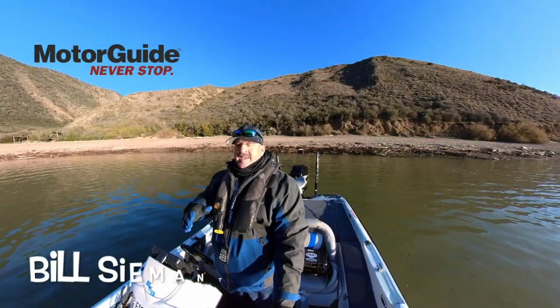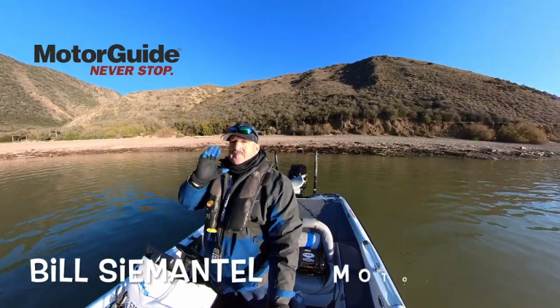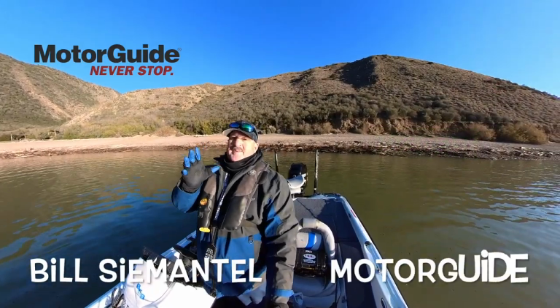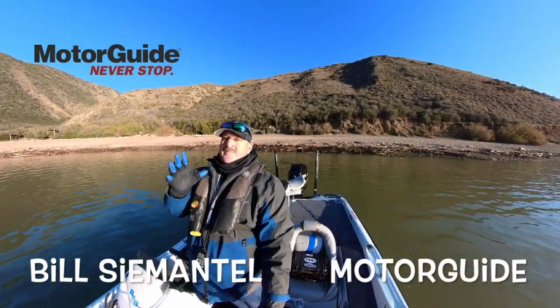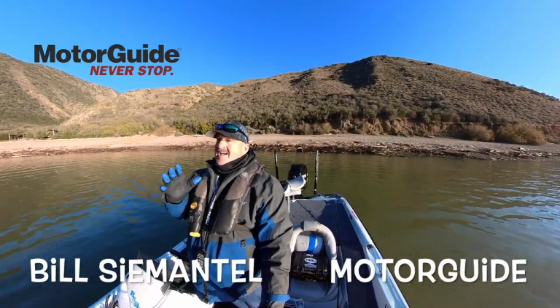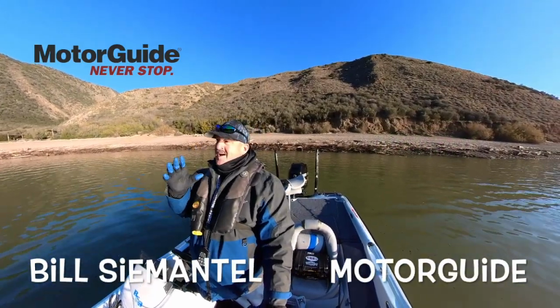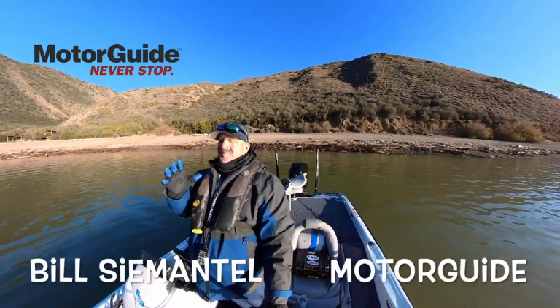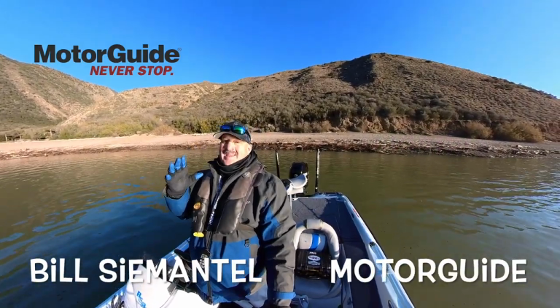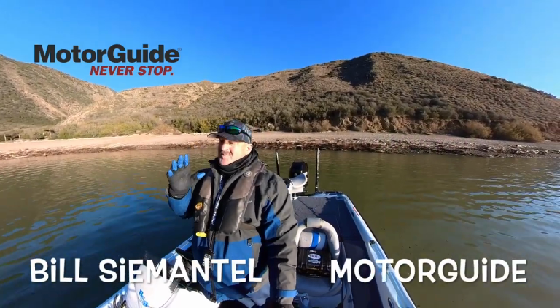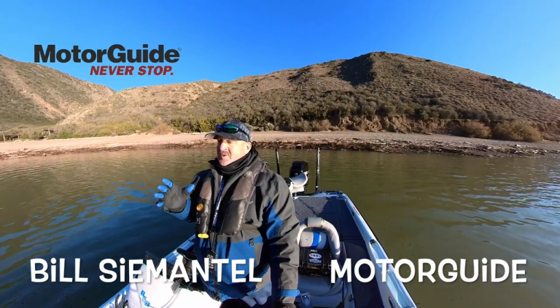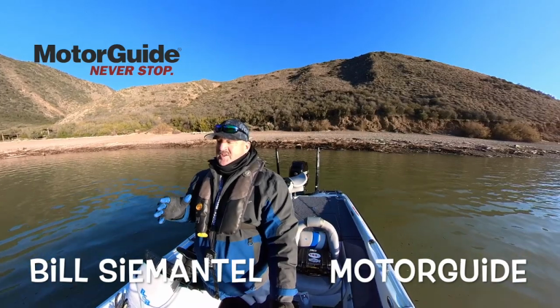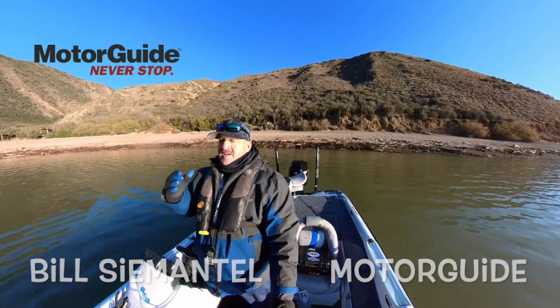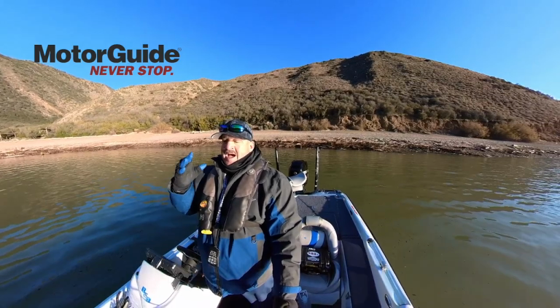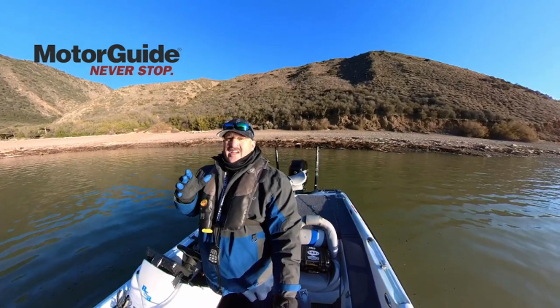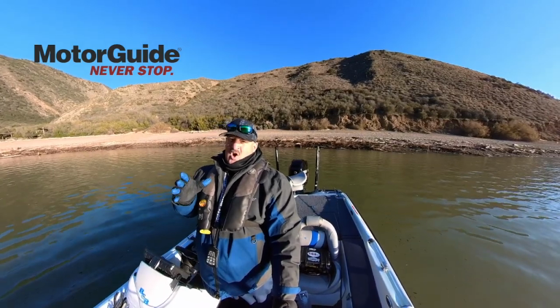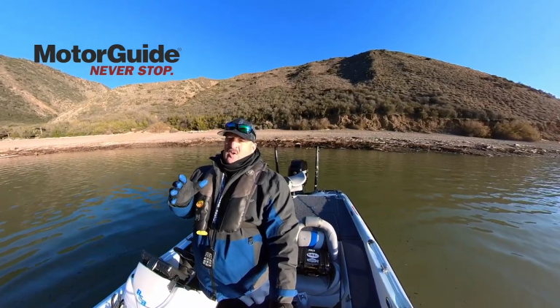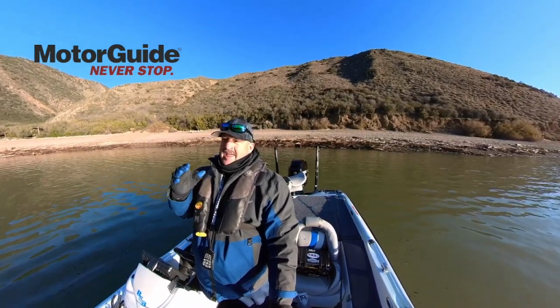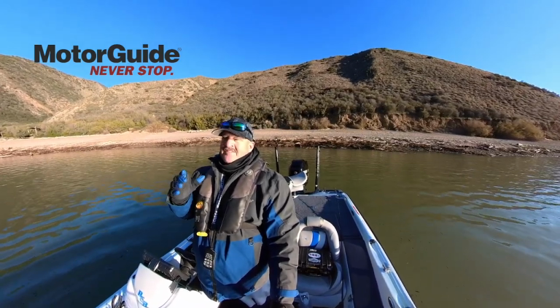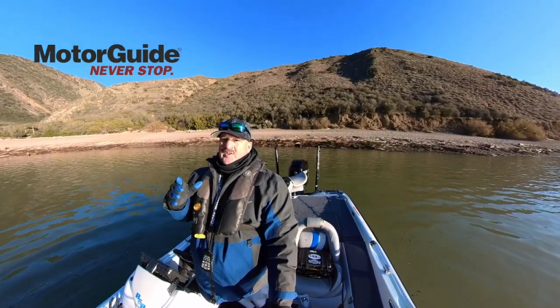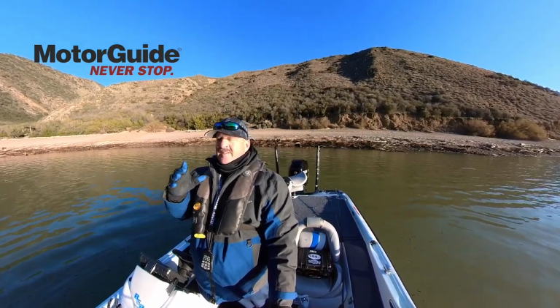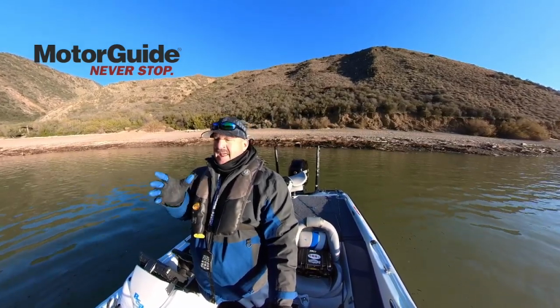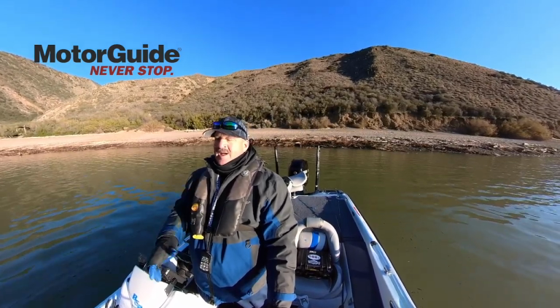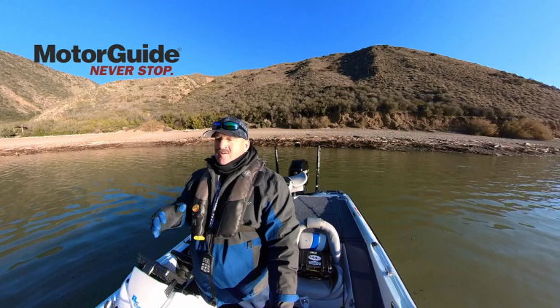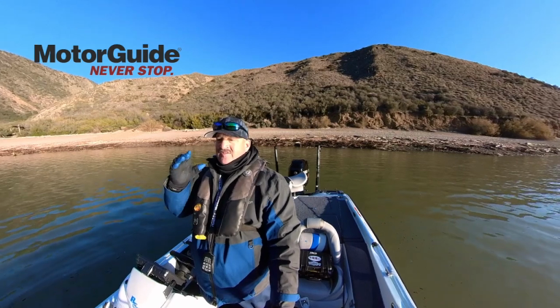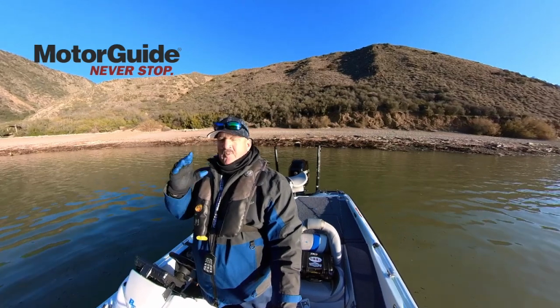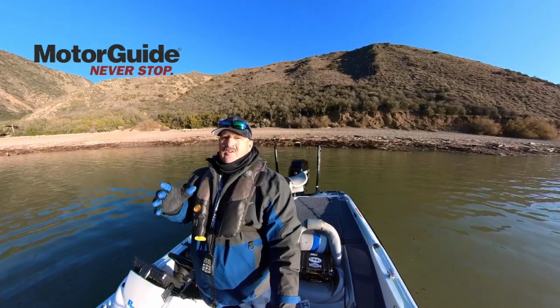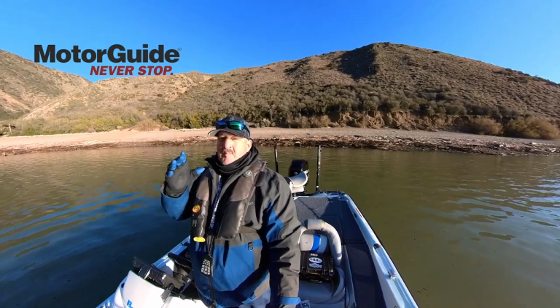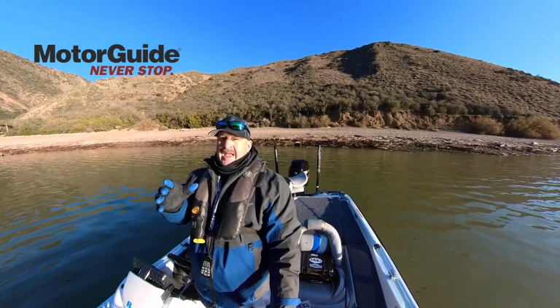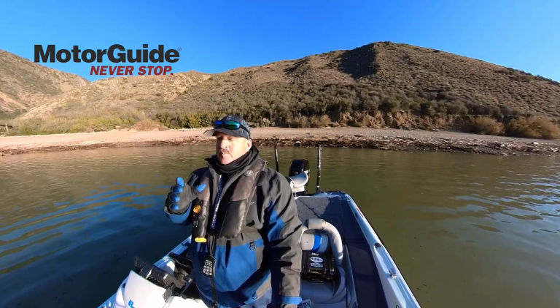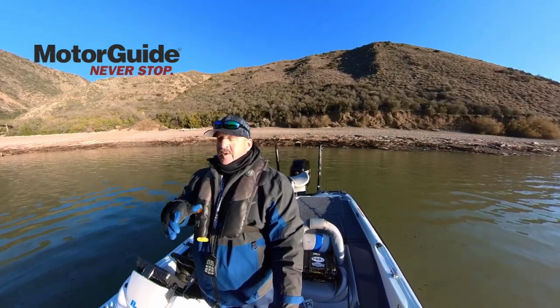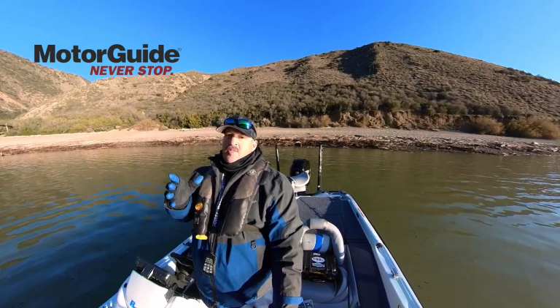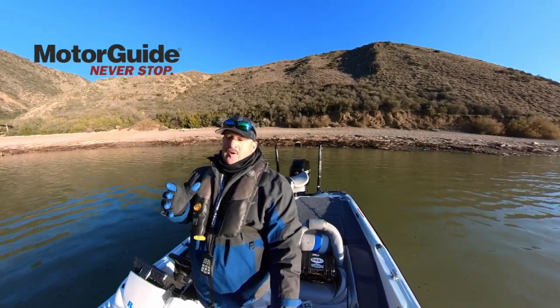Hey guys, Bill C. Mattel from MotorGuide. We're out here at Pyramid Lake doing a little pre-fishing. I just got called and asked a question. There's an angler out there that just got a brand new MotorGuide Tour Pro and he's on the water.